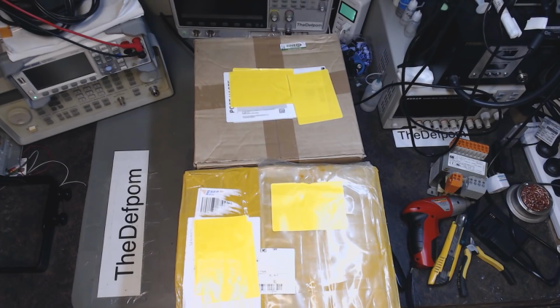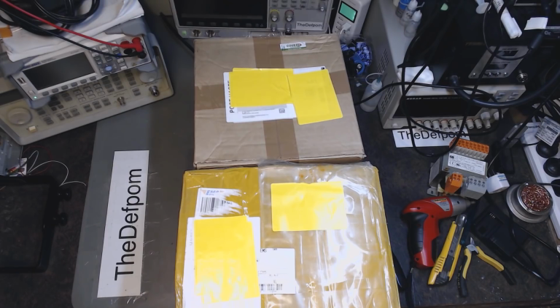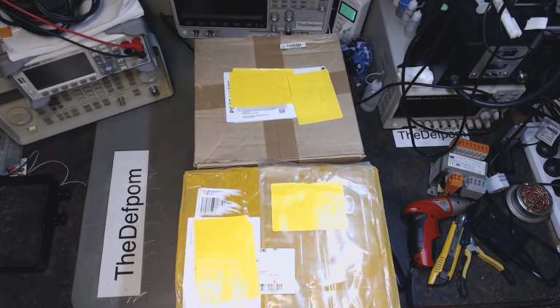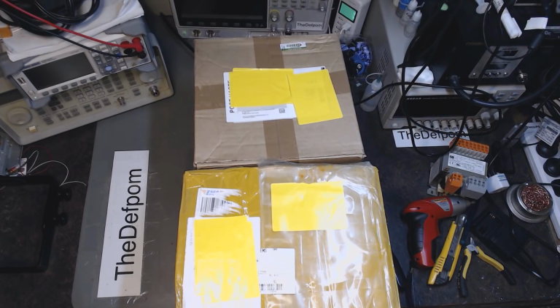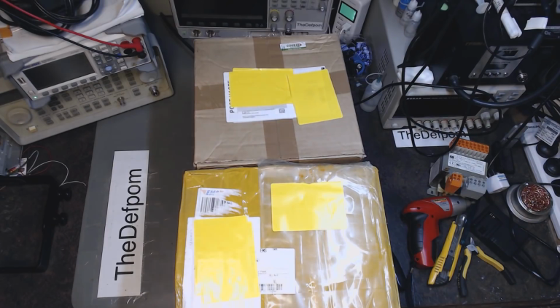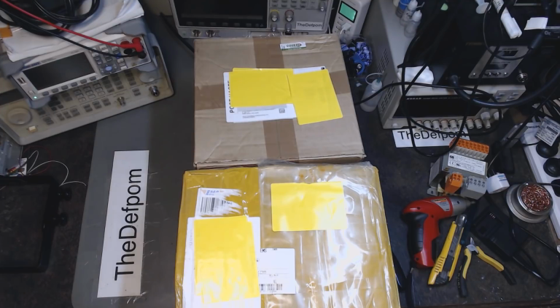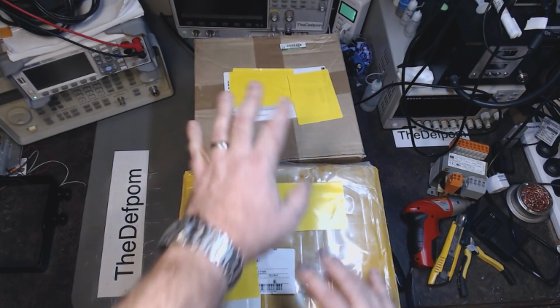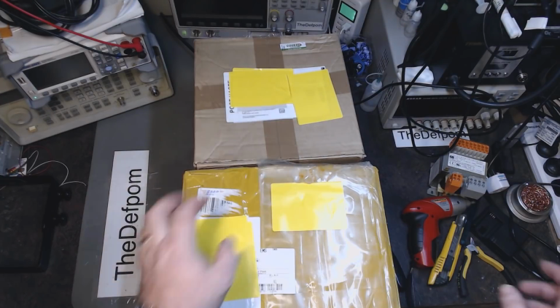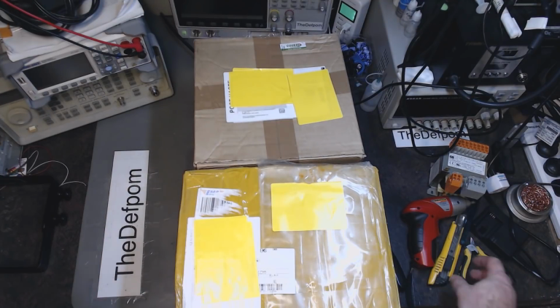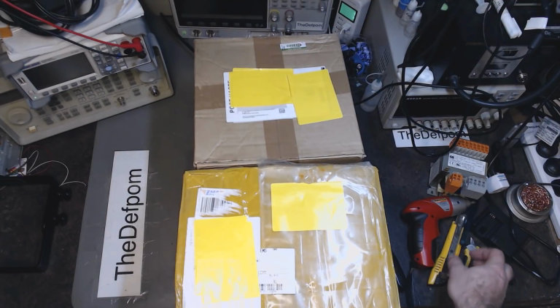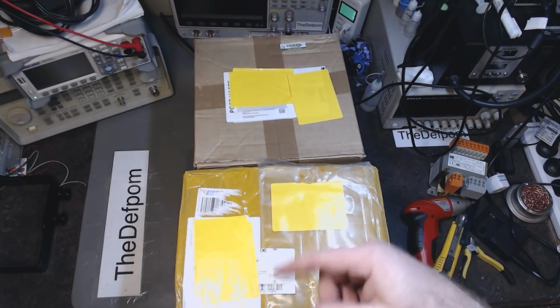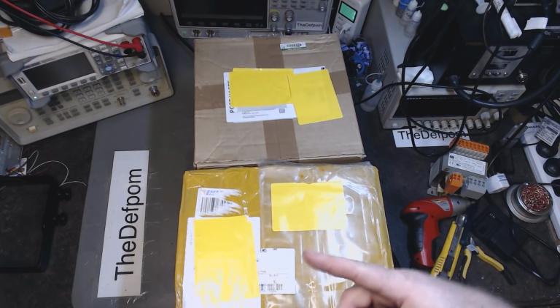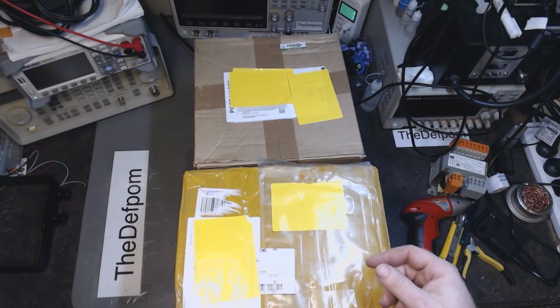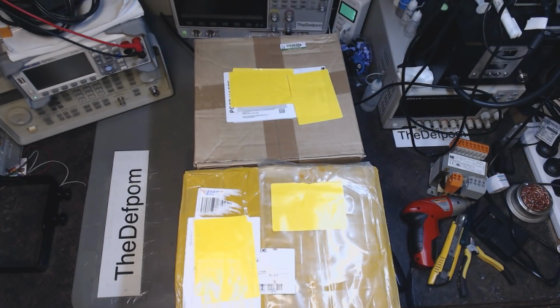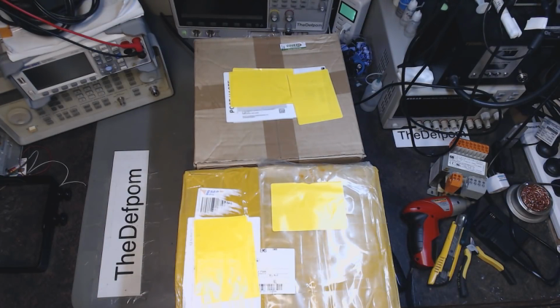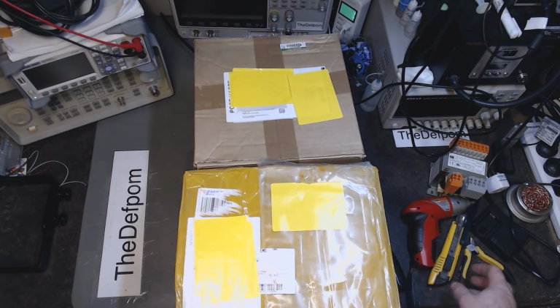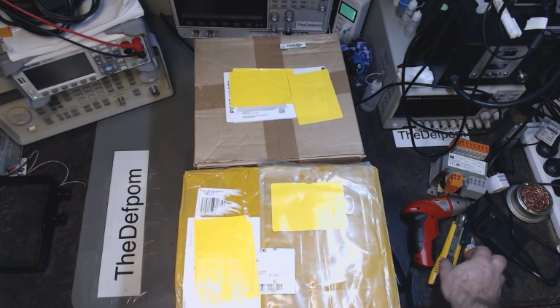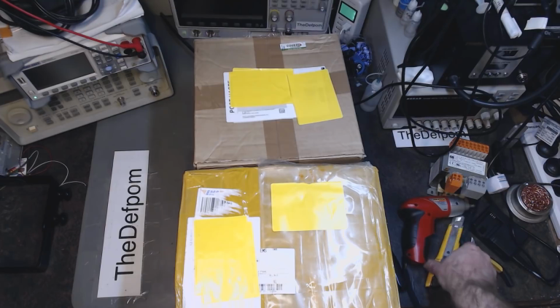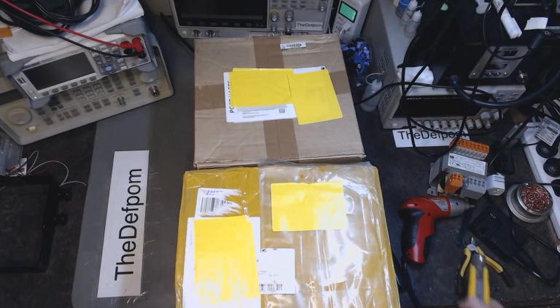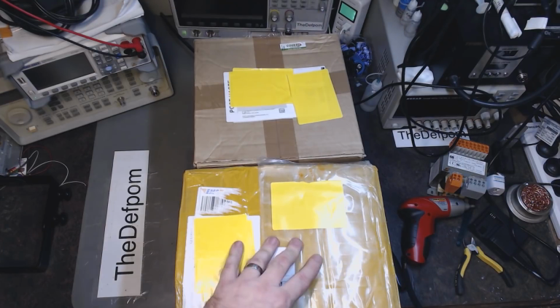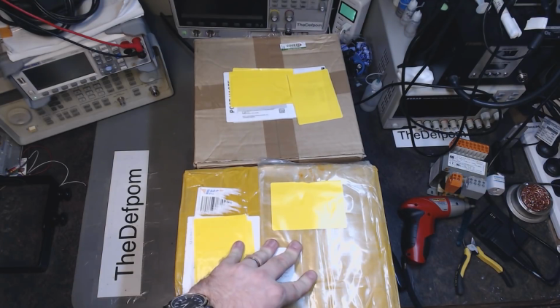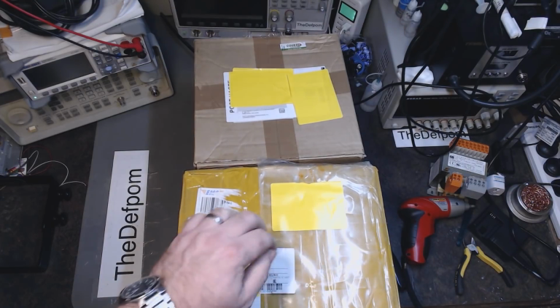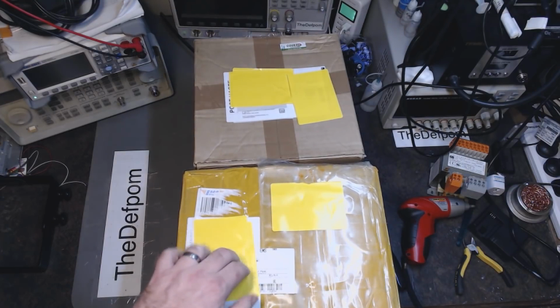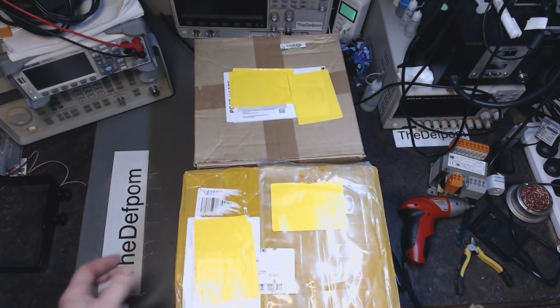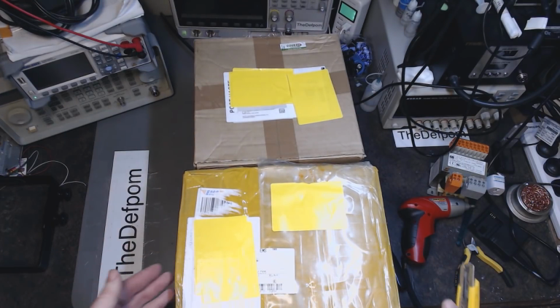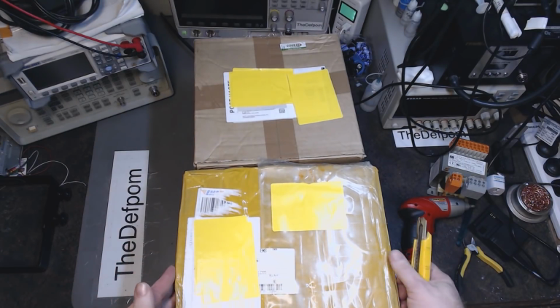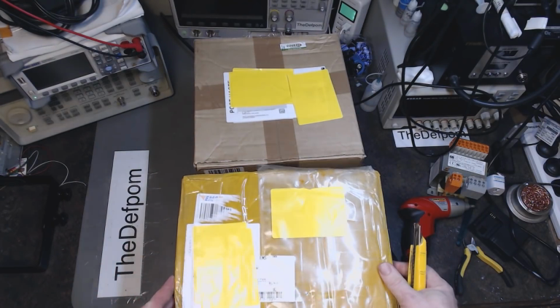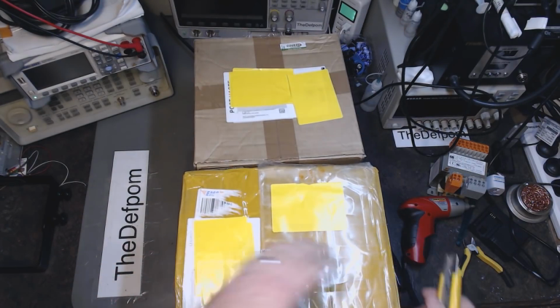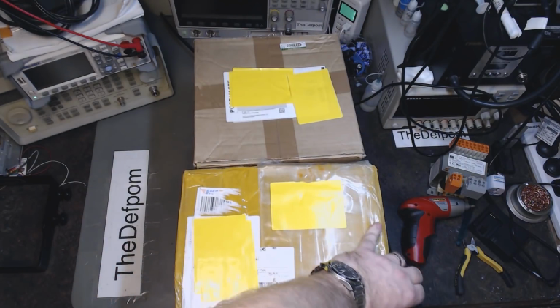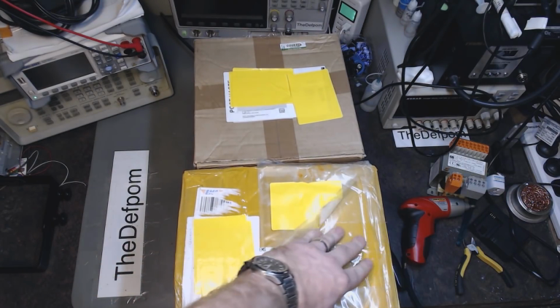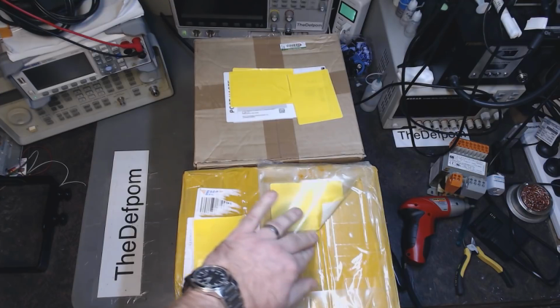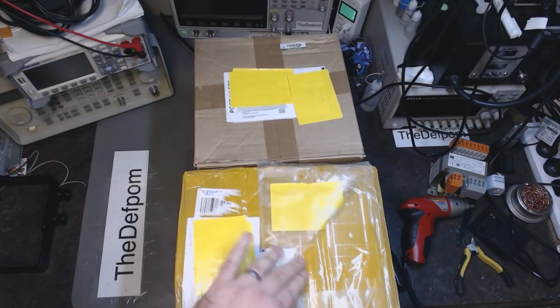Alright, so I'm going to do some mailbag video. Two packages here. I don't actually know what's in these - I guess I'll find out shortly. So this could be interesting. This one's got lots of wrapping around it, so I've got to figure out my way into the thing.